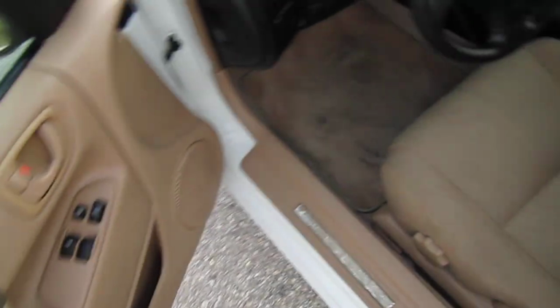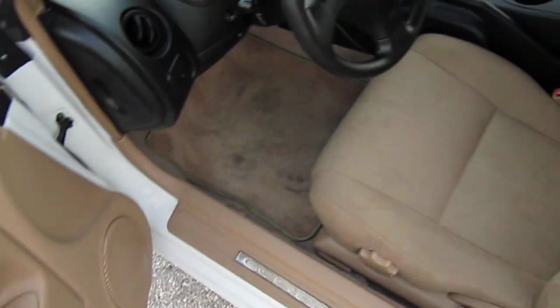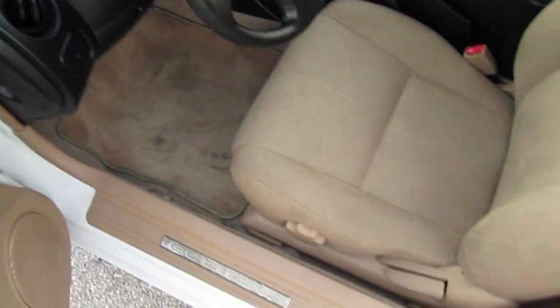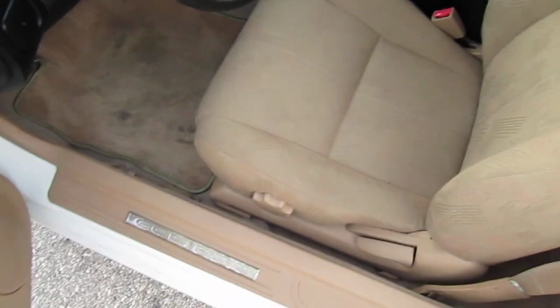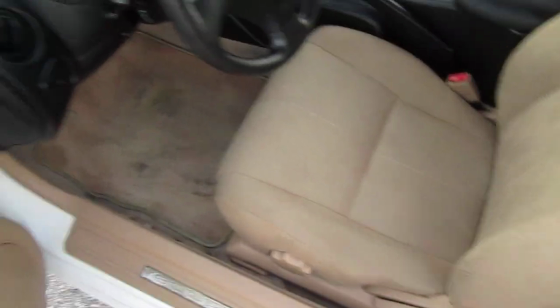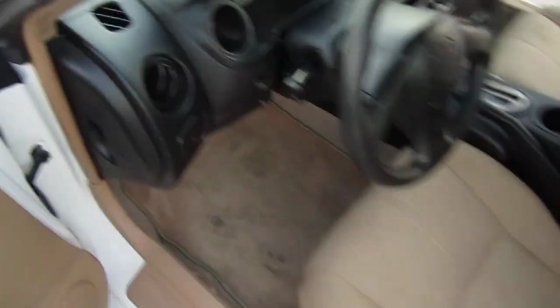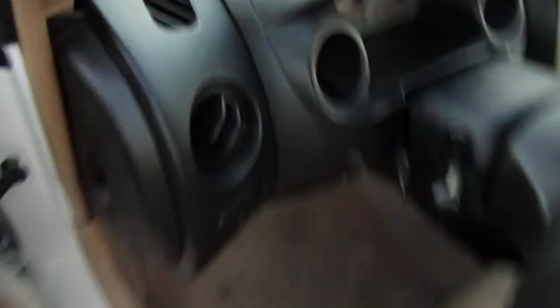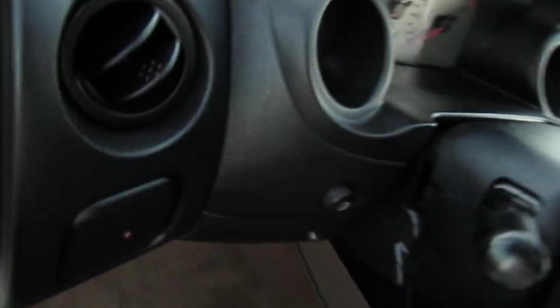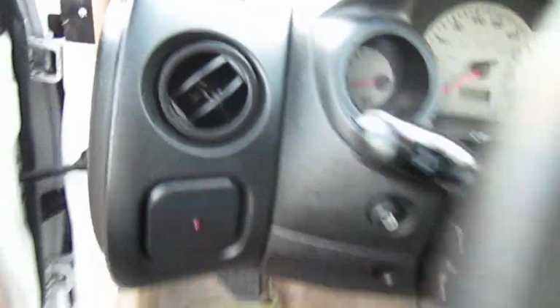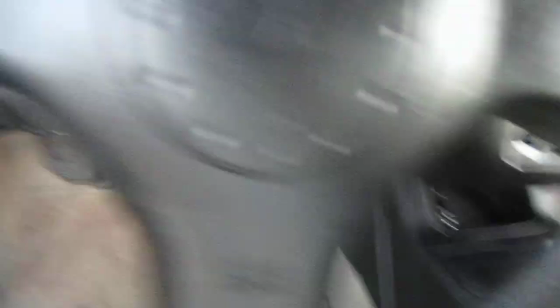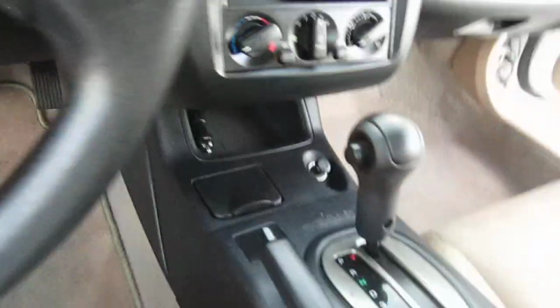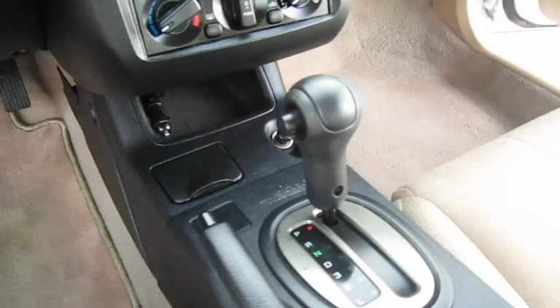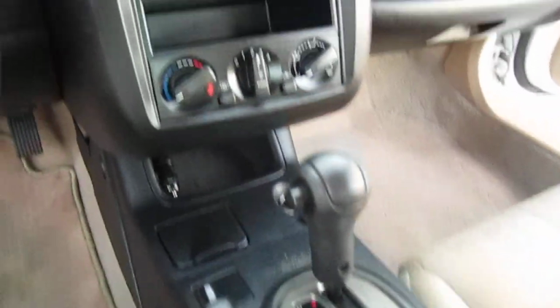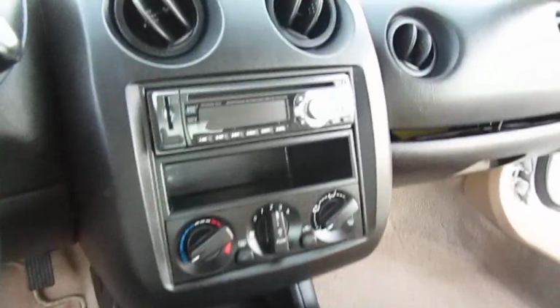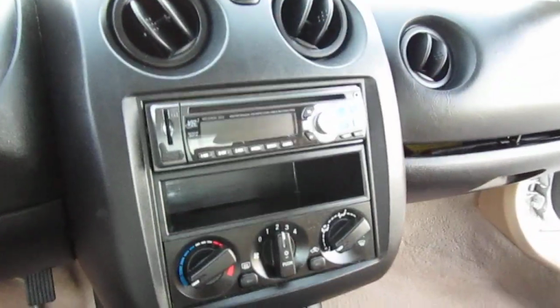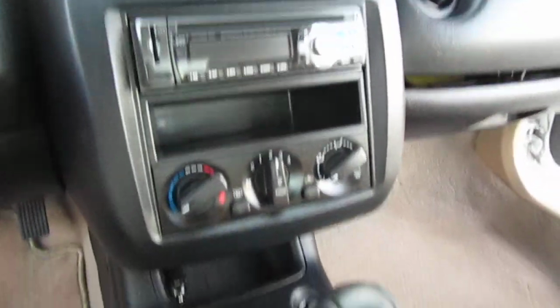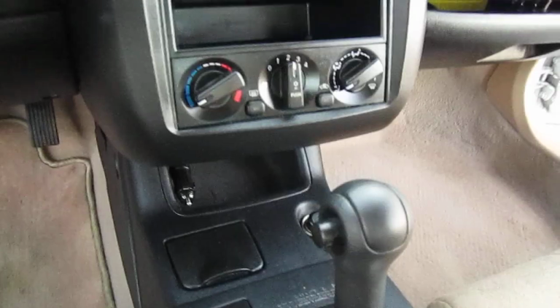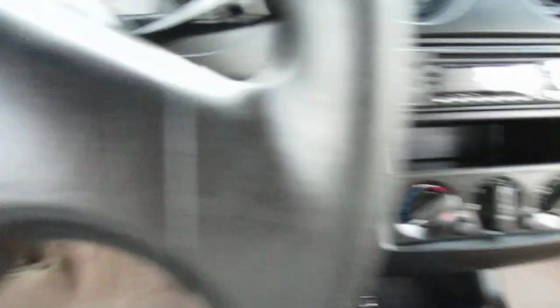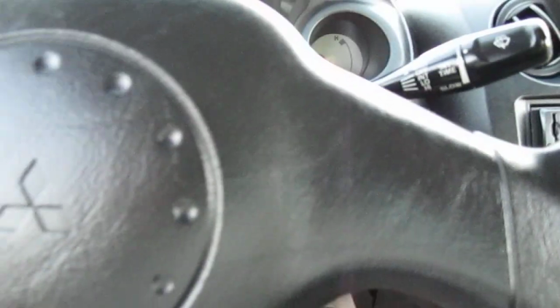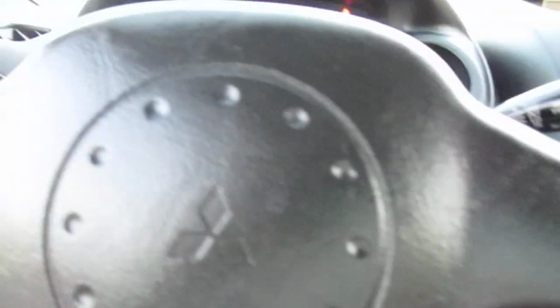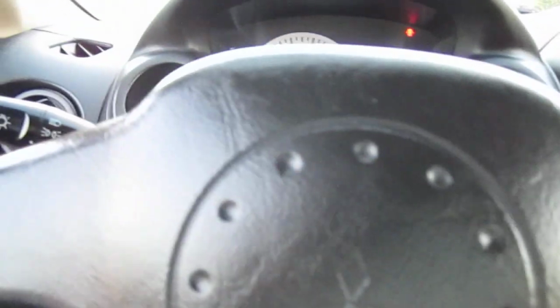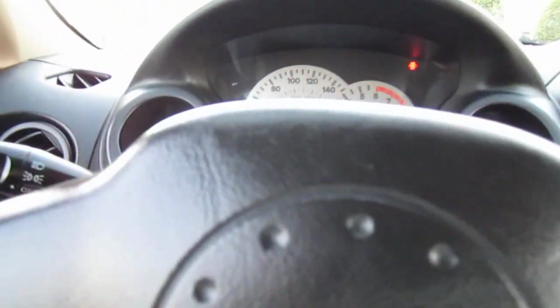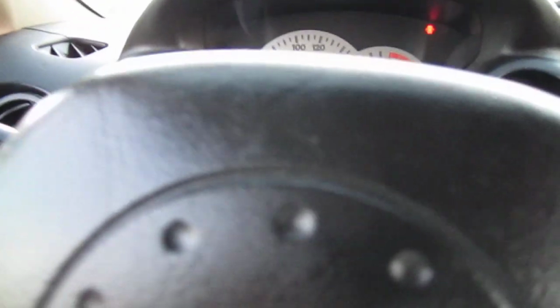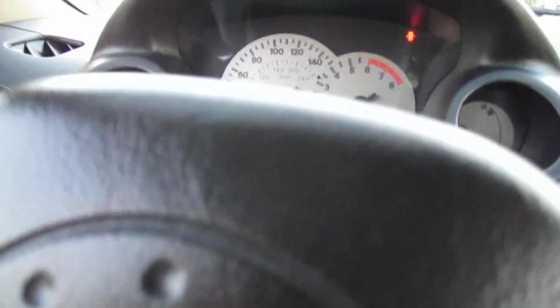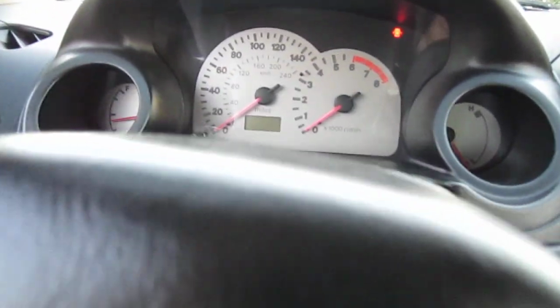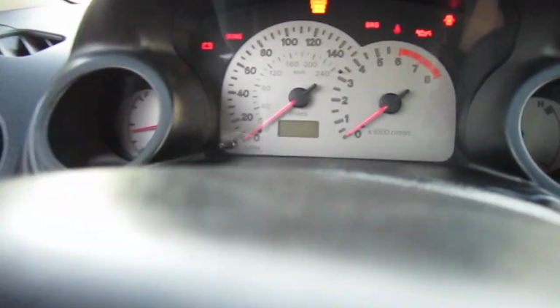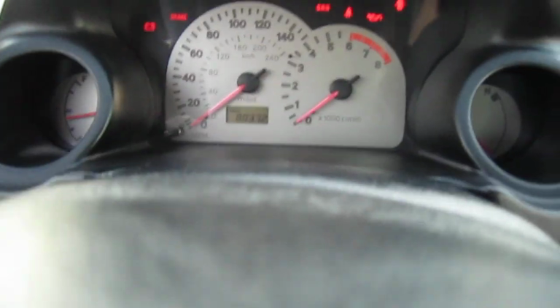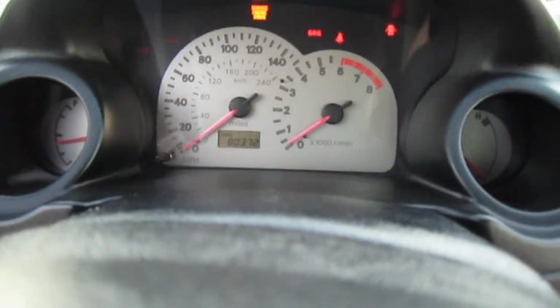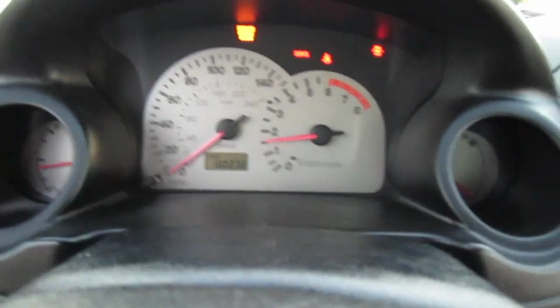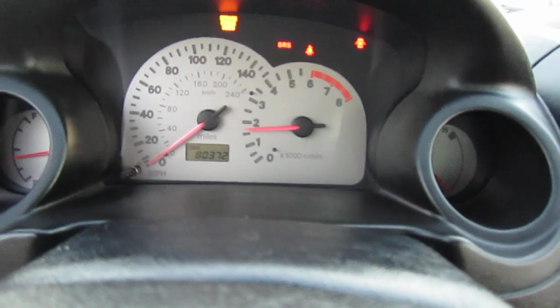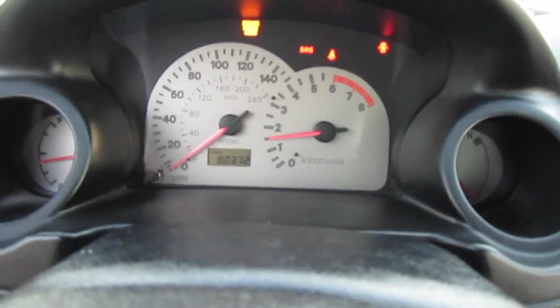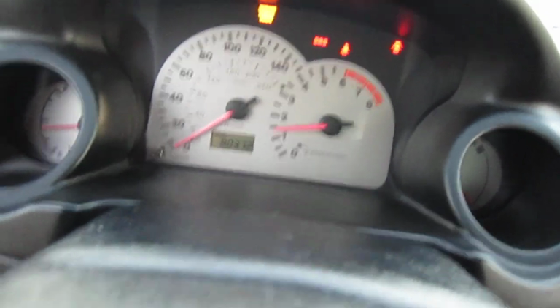Comes with factory floor mats, automatic transmission, CD player, aftermarket stereo, and ice cold AC. Only has 80,000 miles.